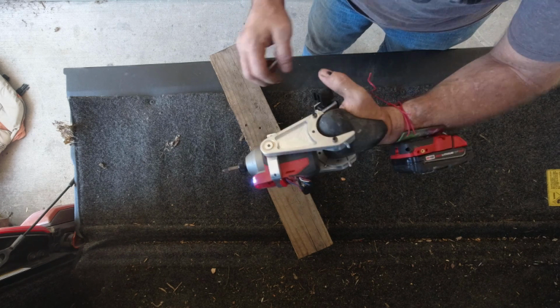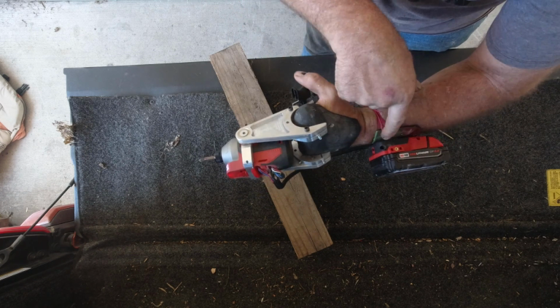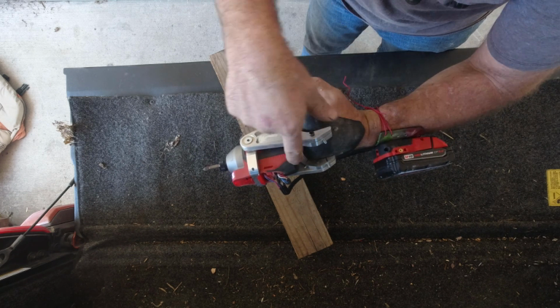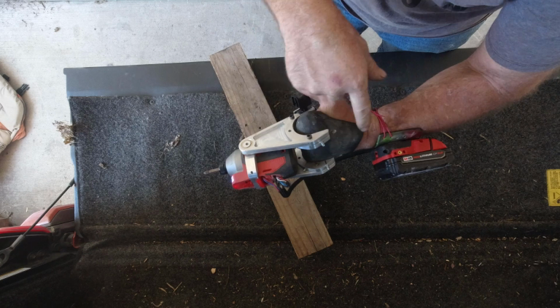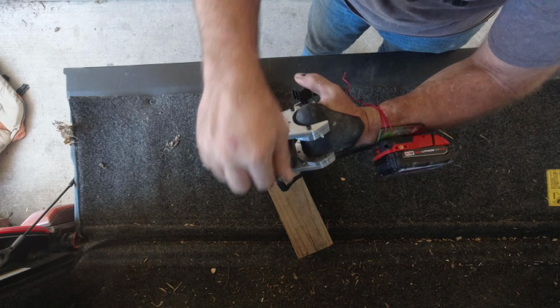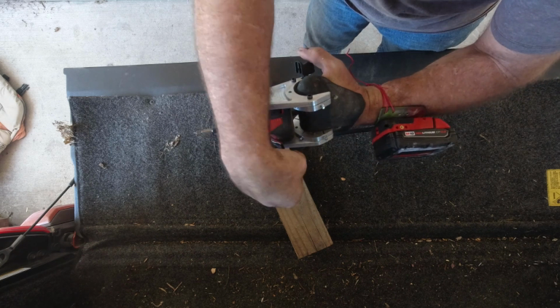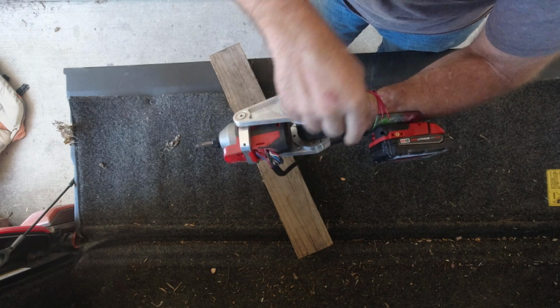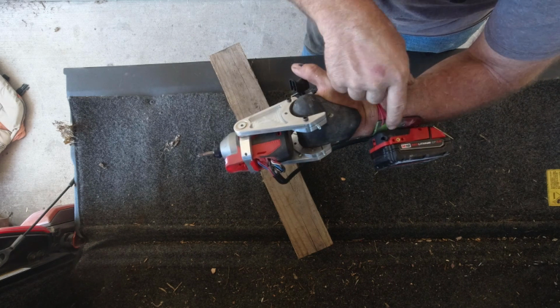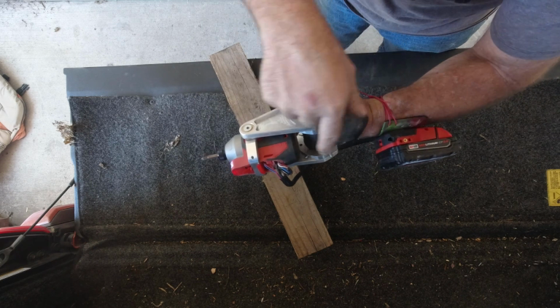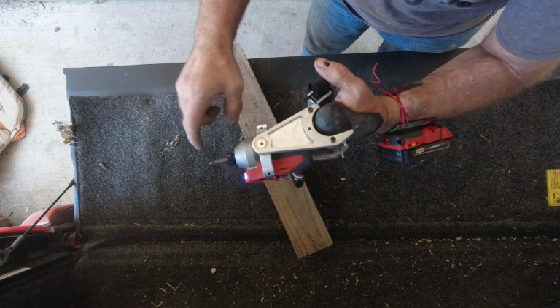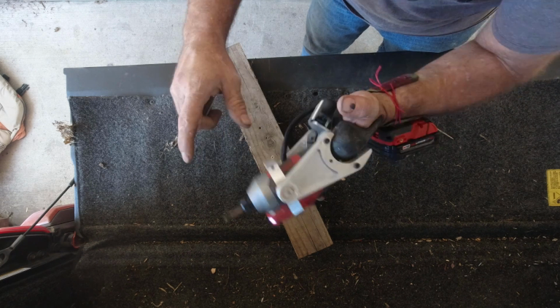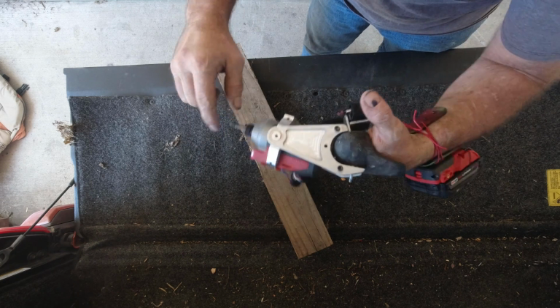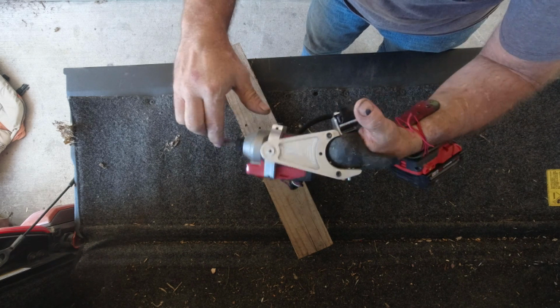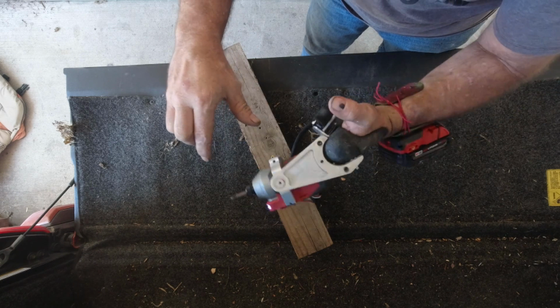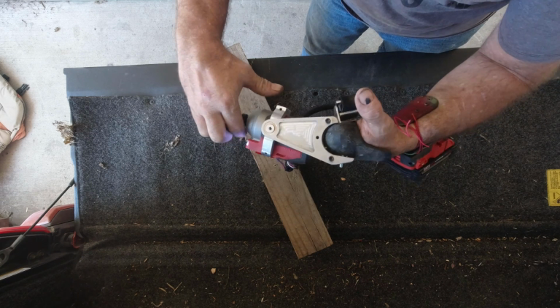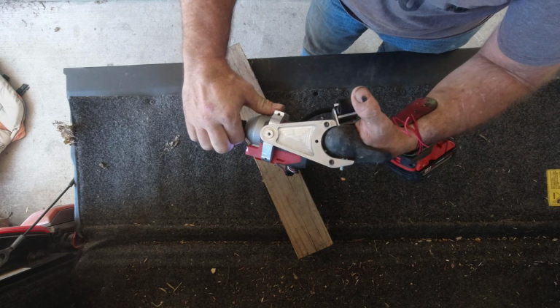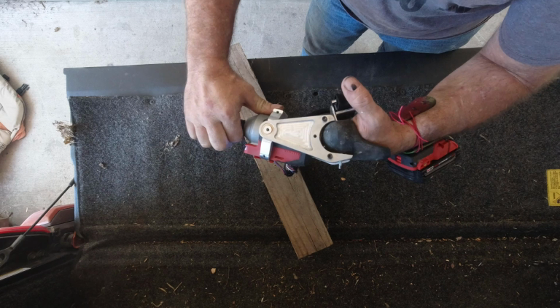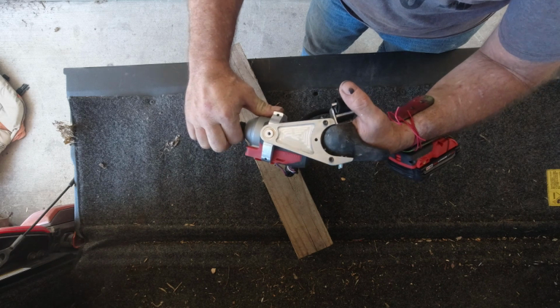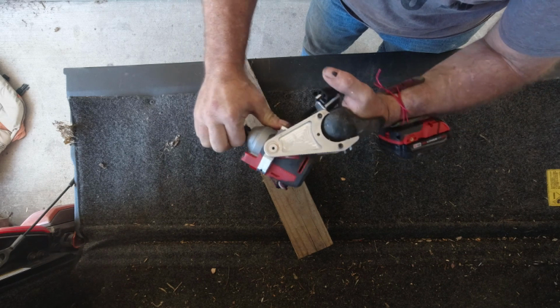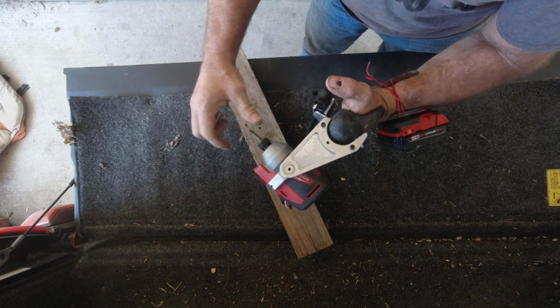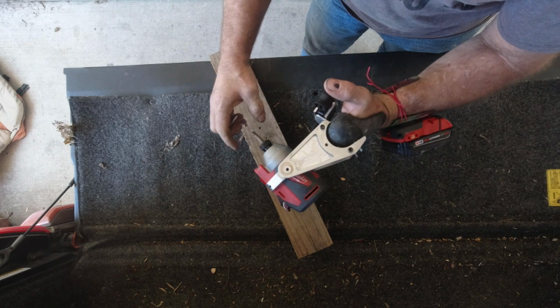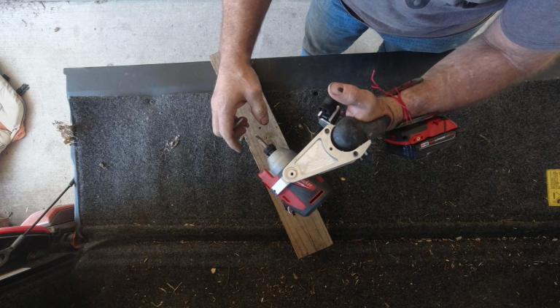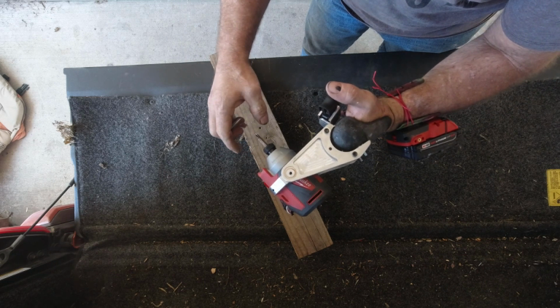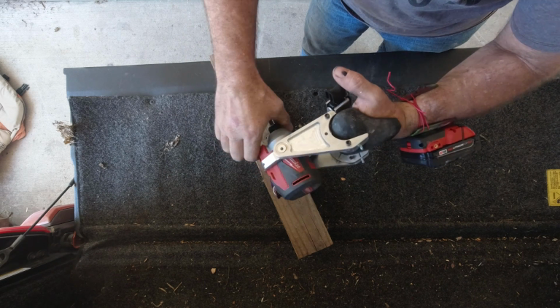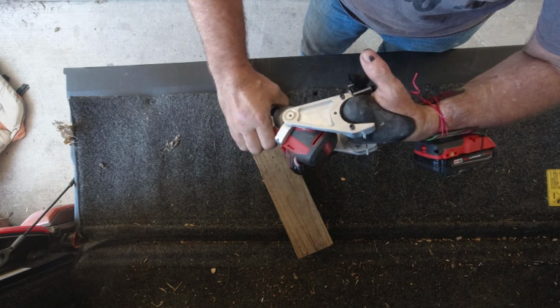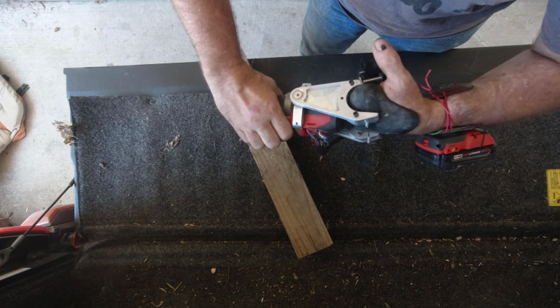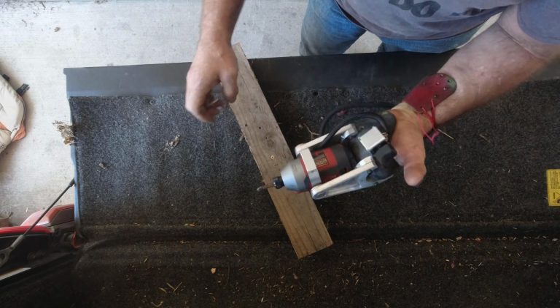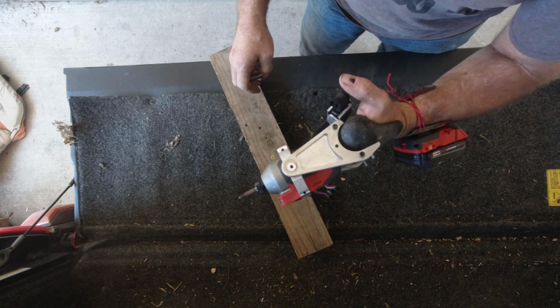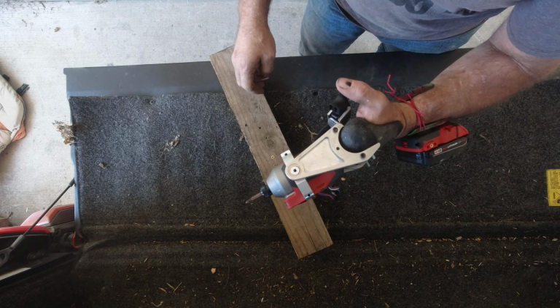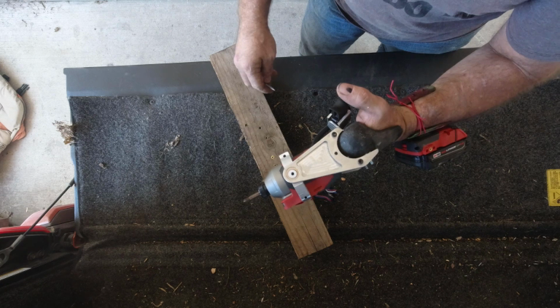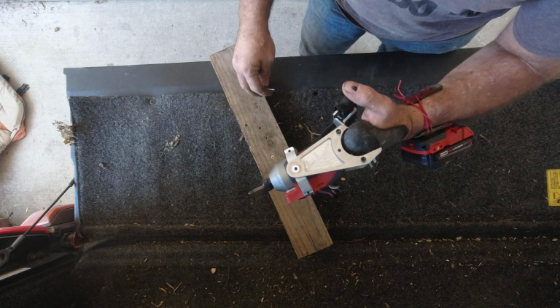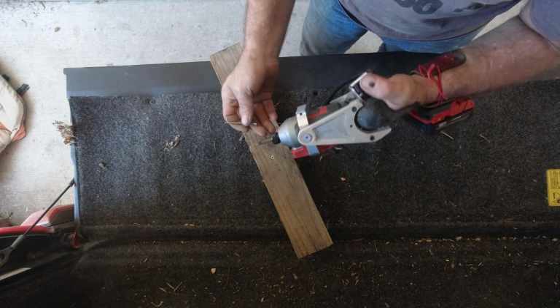Eventually, after I do cable management and such, I'll have linkage so that when I bend my wrist forward and backwards, it articulates 90 degrees. Right now I'm just going to lock it in the straight position.